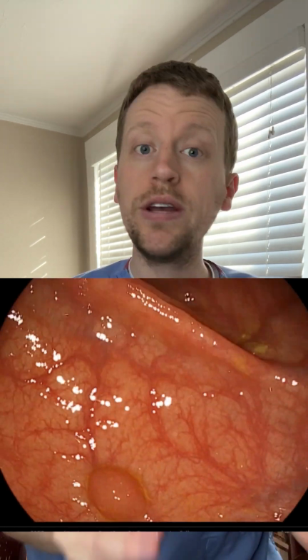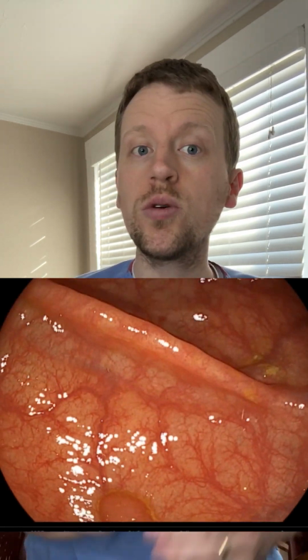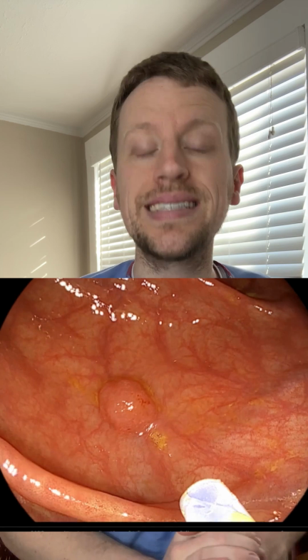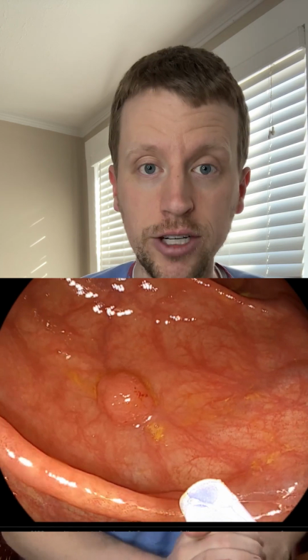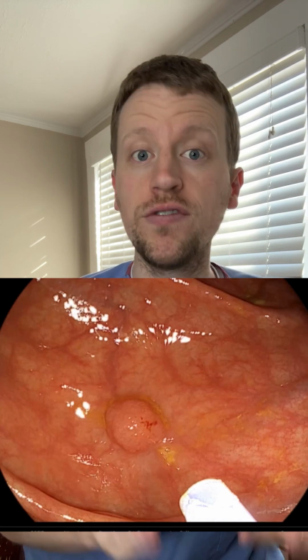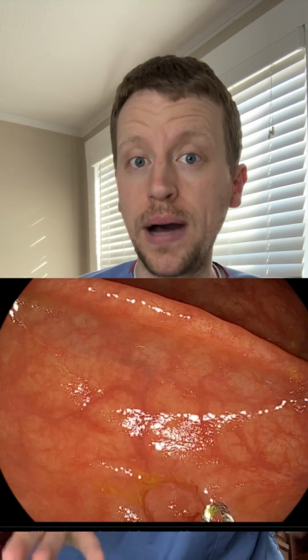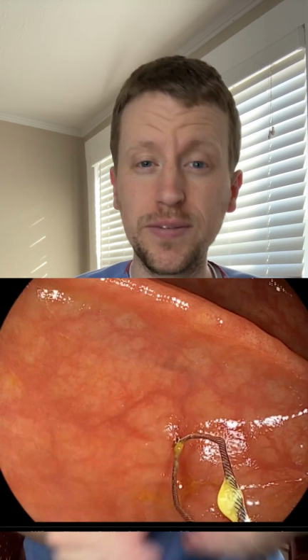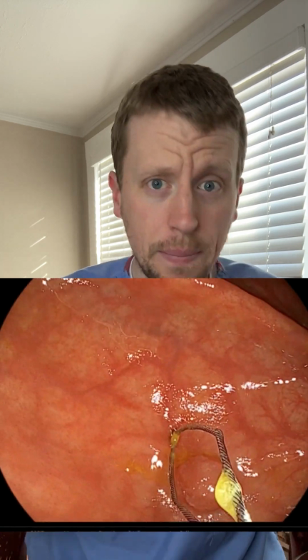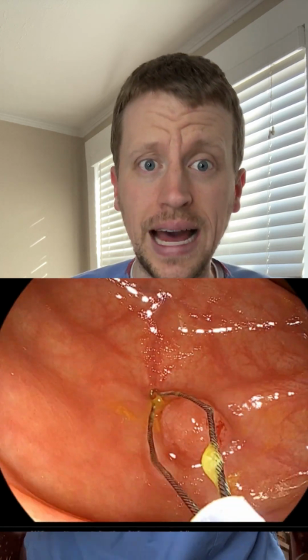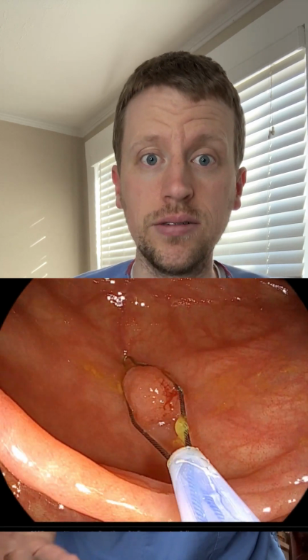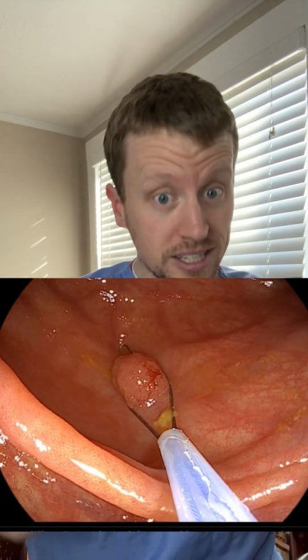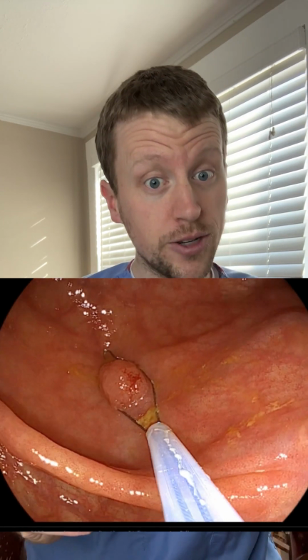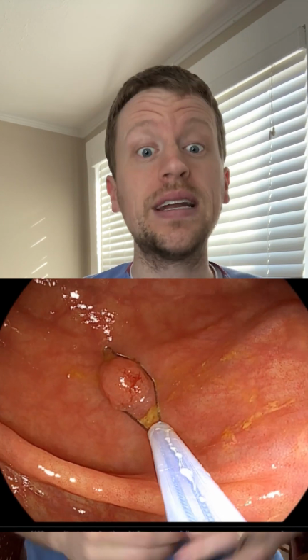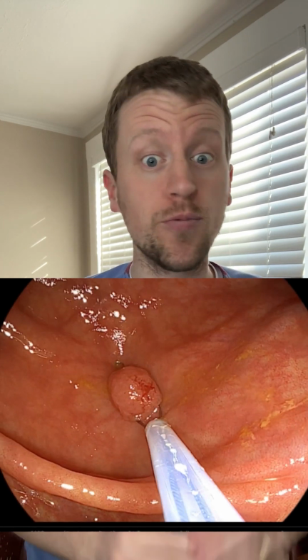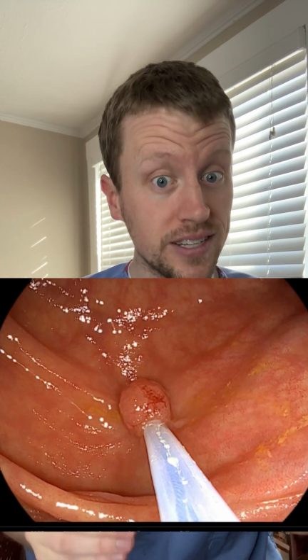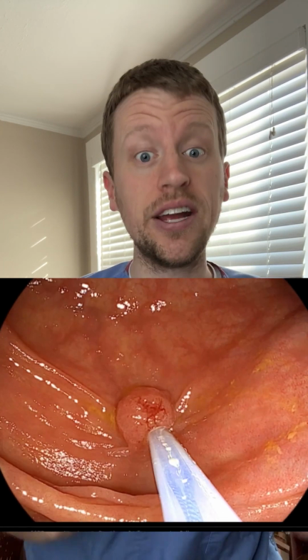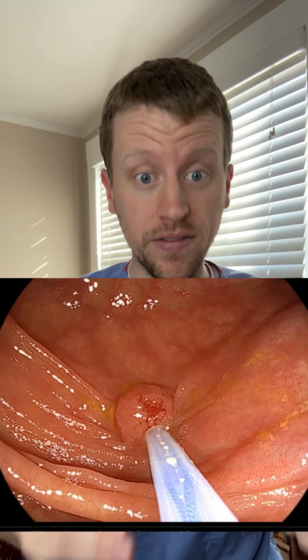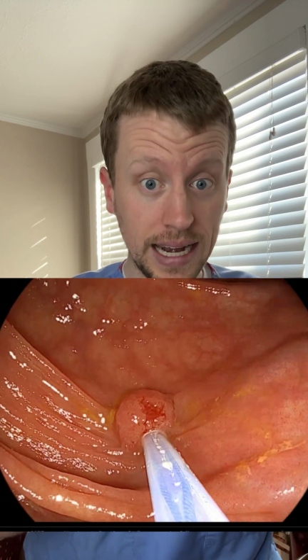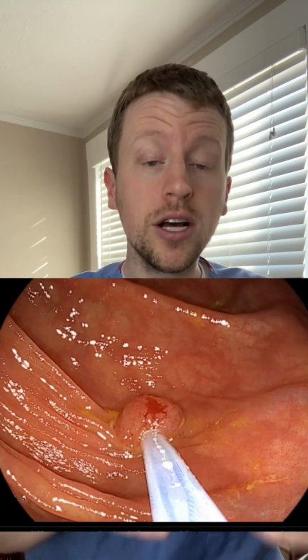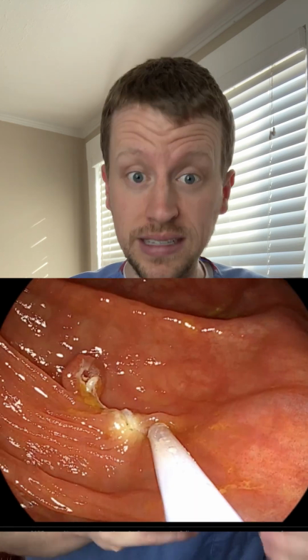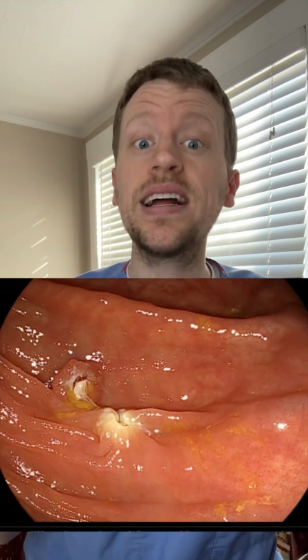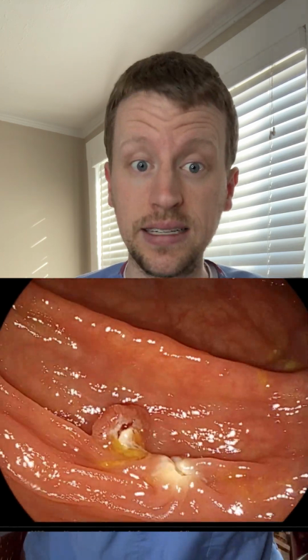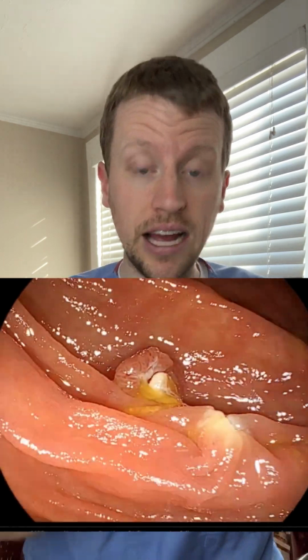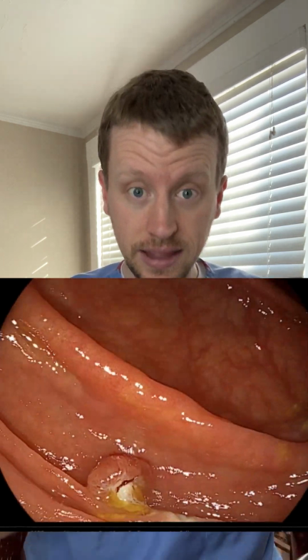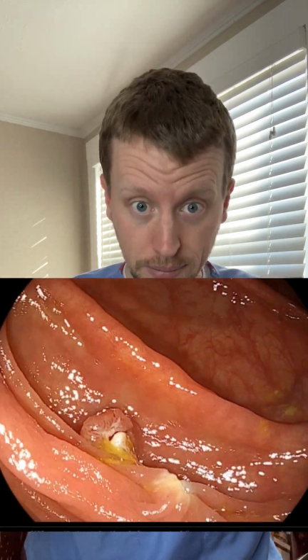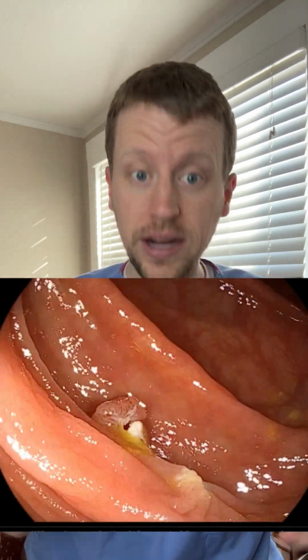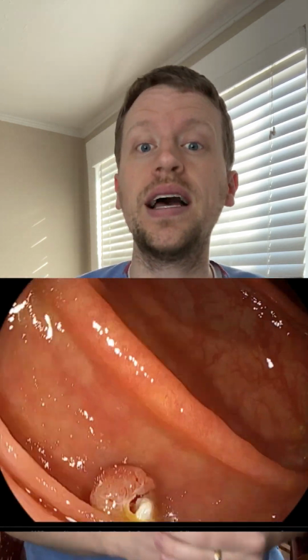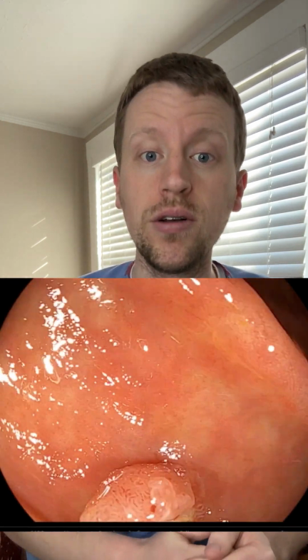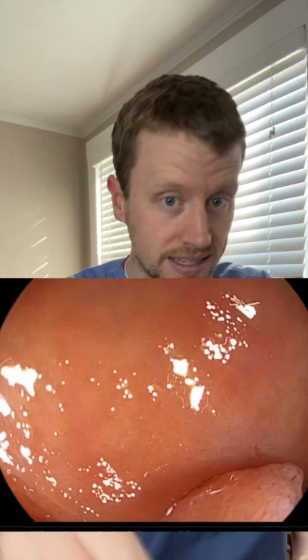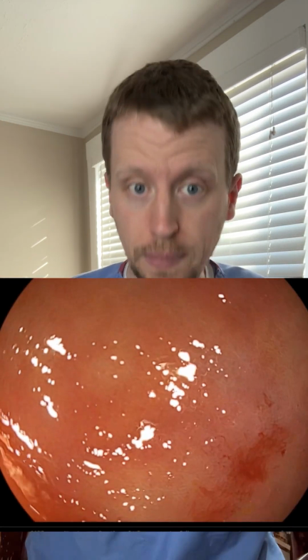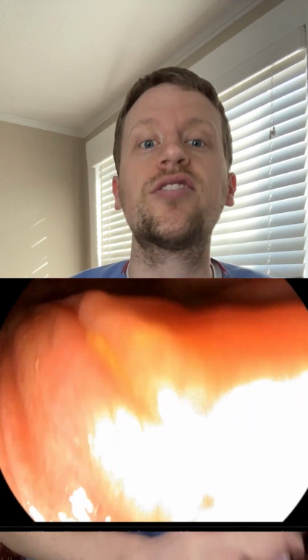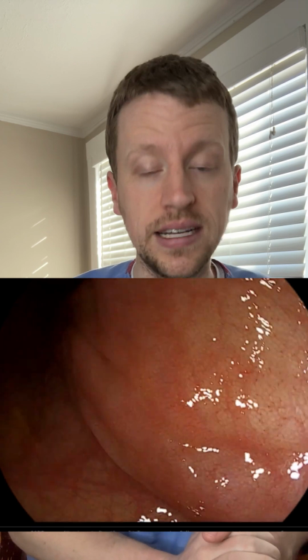We use a tool called a snare to remove most polyps — it's basically a metal lasso. This is where doing a colonoscopy really feels like a video game. You have to line it up, close the snare, and cut. Now you can see the polyp is separated from the lining of the colon, and we can suck it up into the scope for testing.